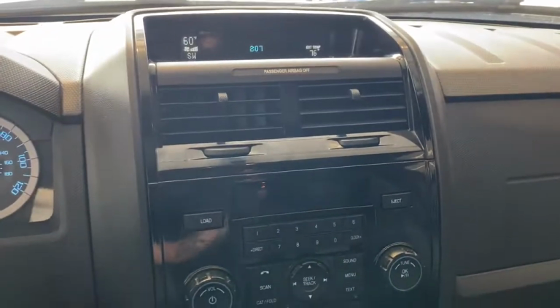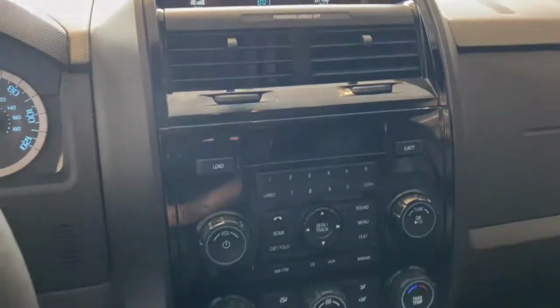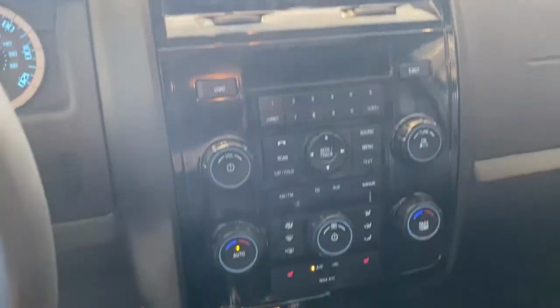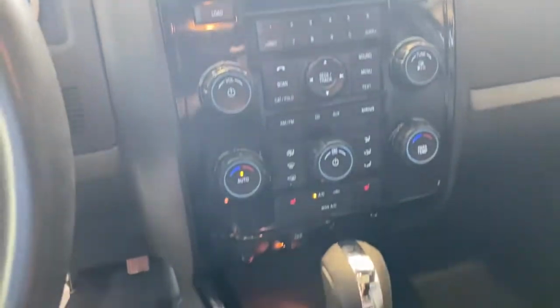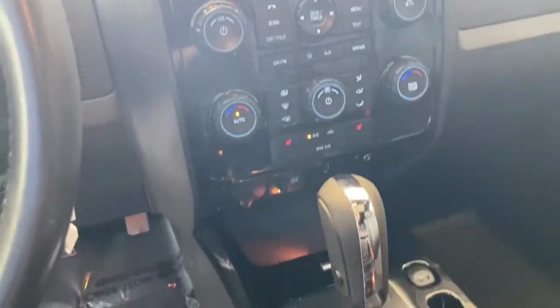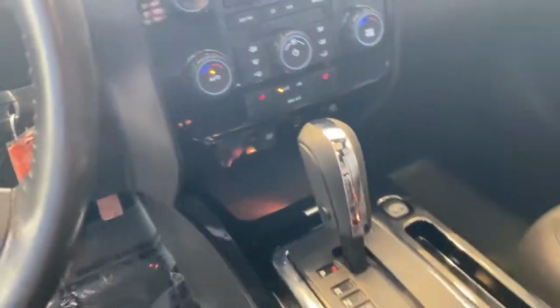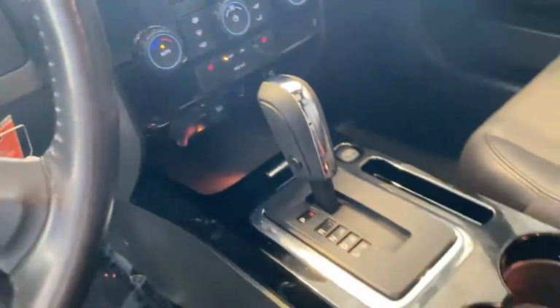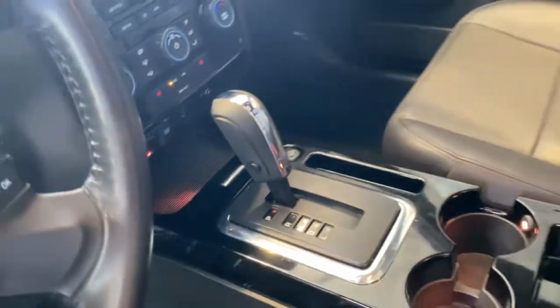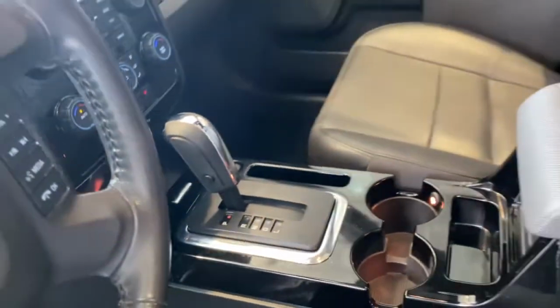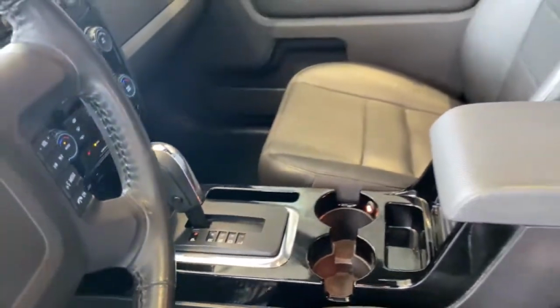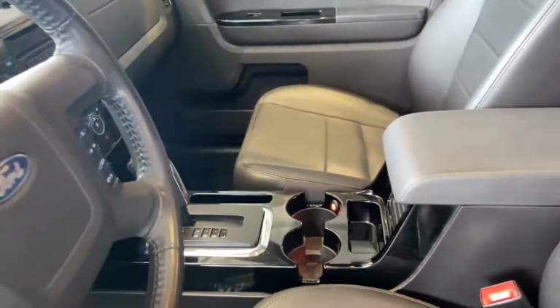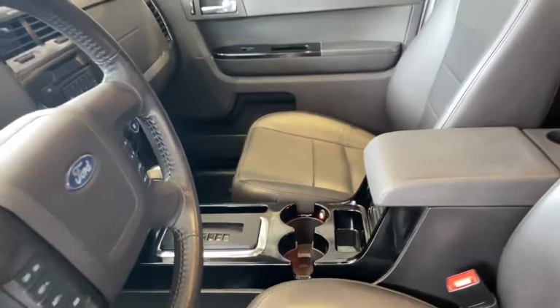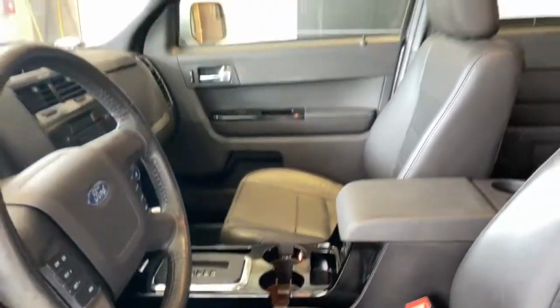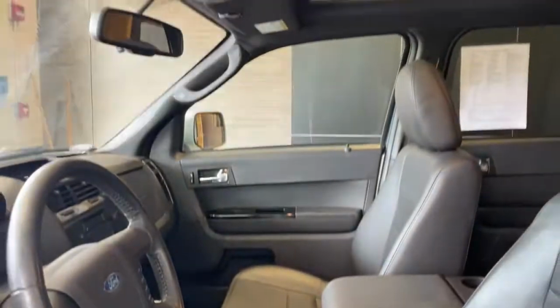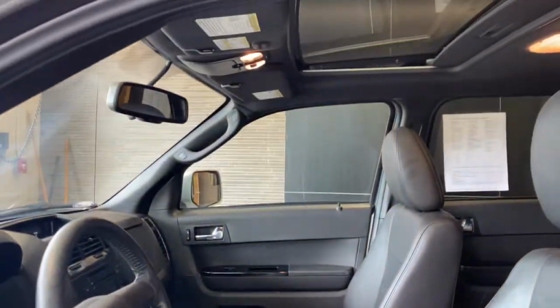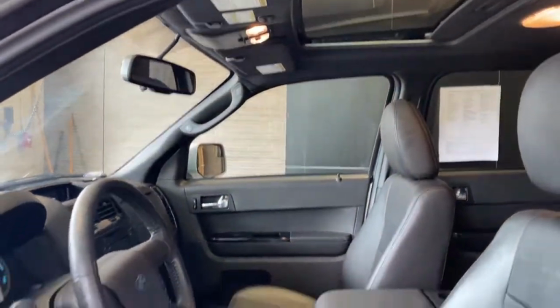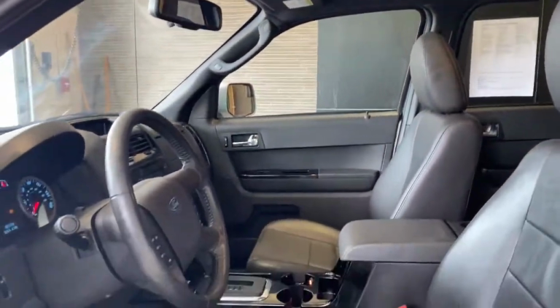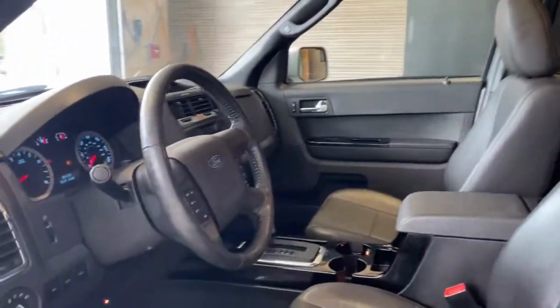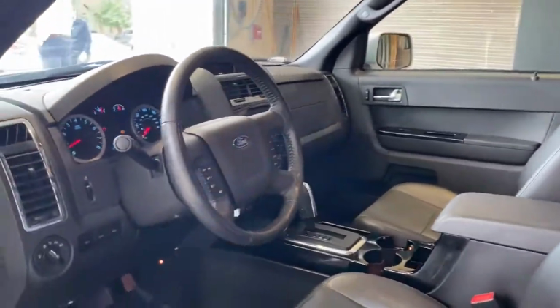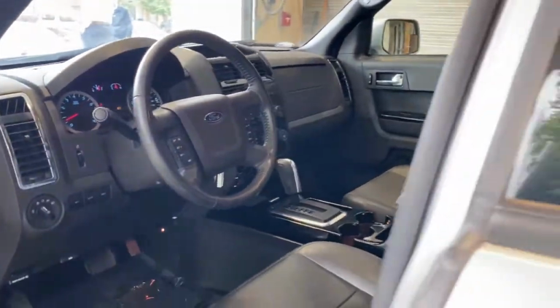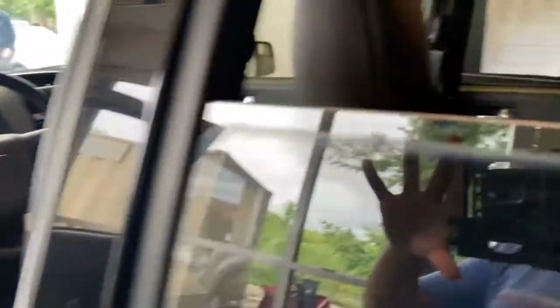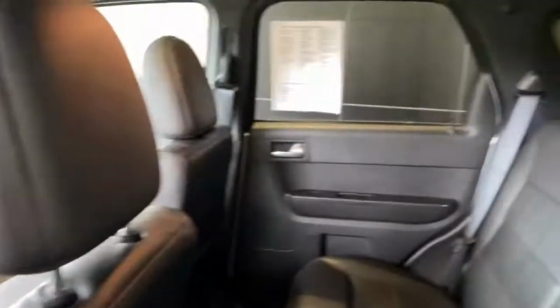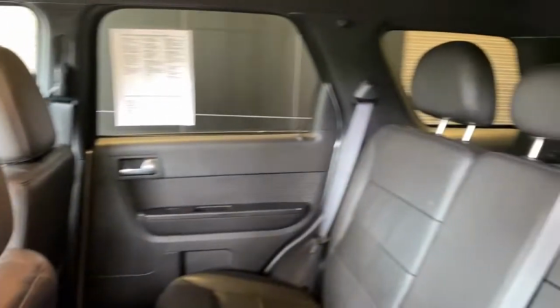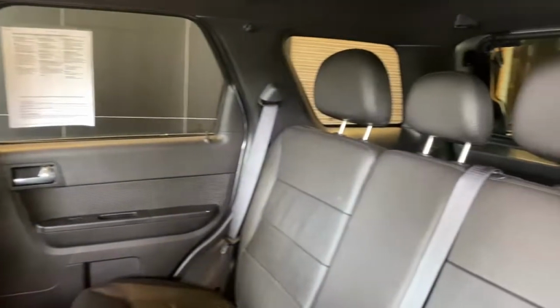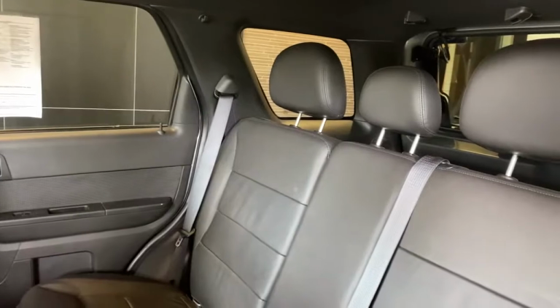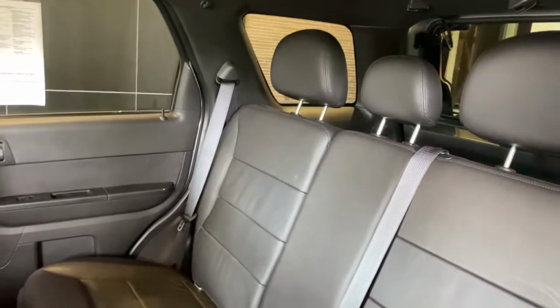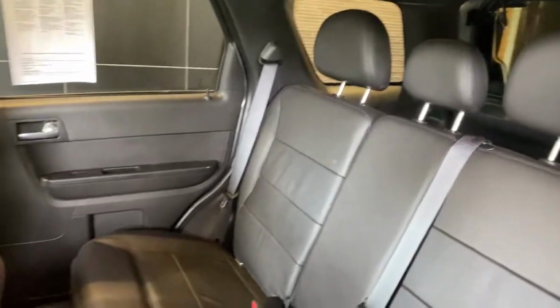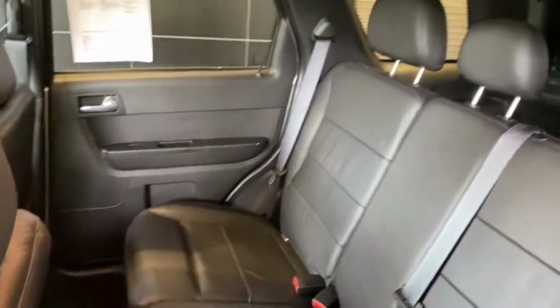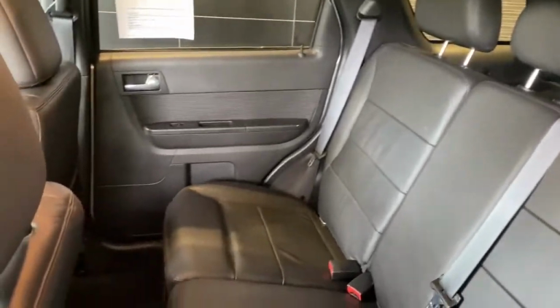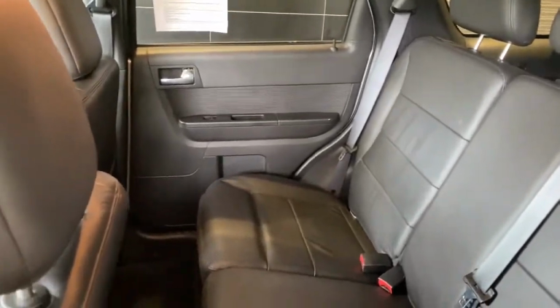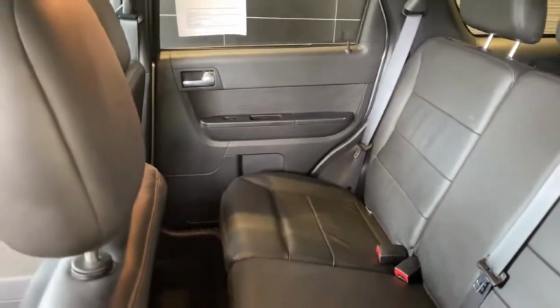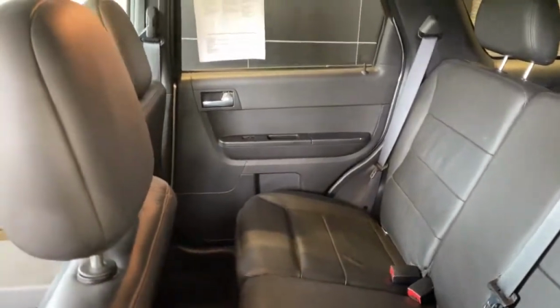Heated driver's seat, keyless entry, iPod and MP3 input, V6 cylinder engine, satellite radio, 4x4, heated mirrors, fog lamps, electronic stability control, power driver's seat.